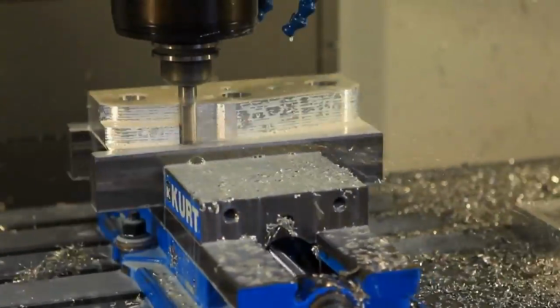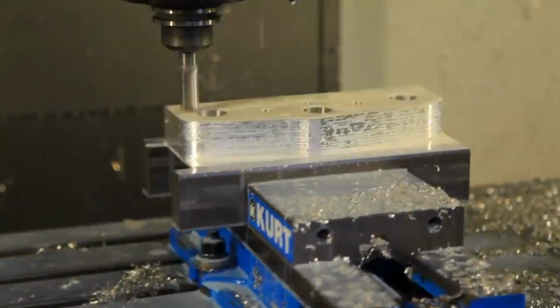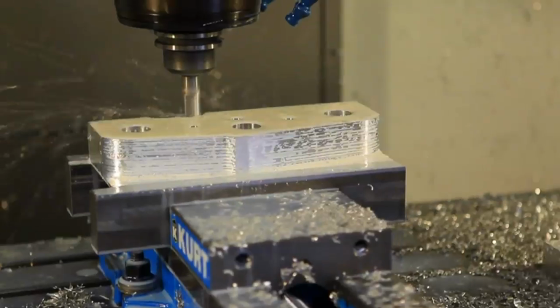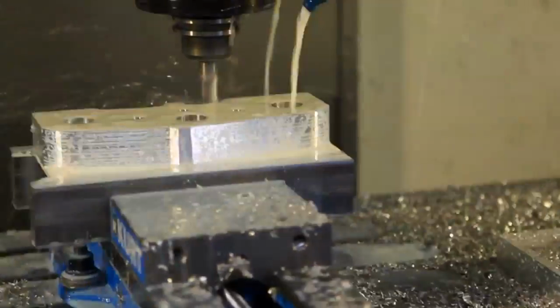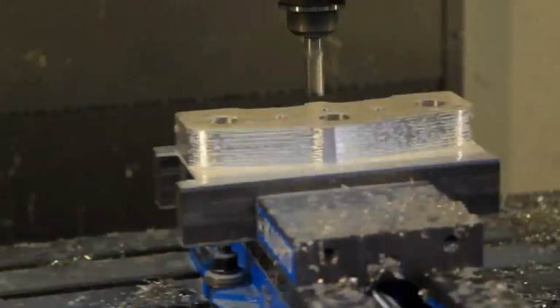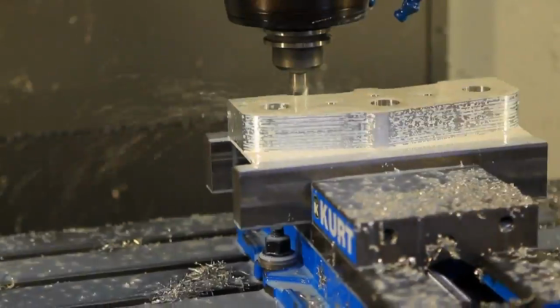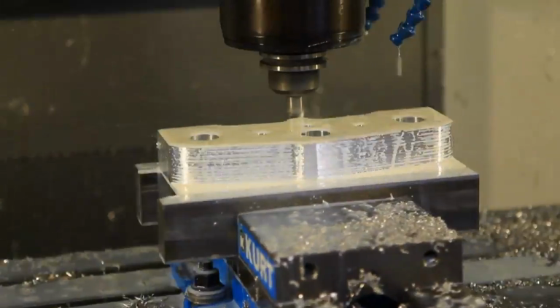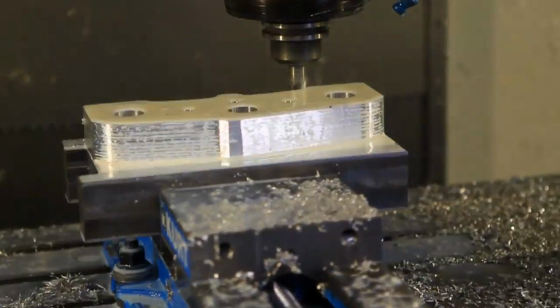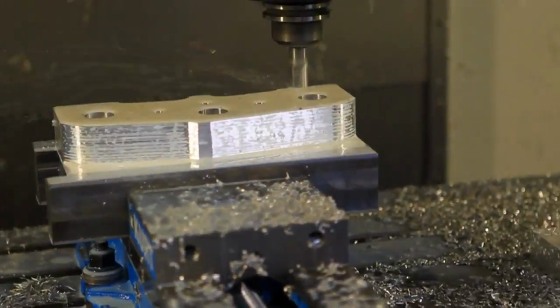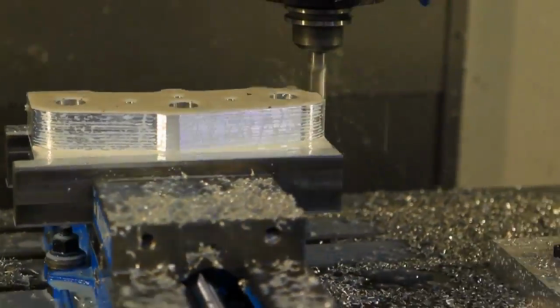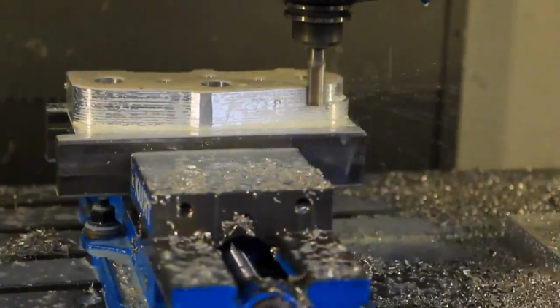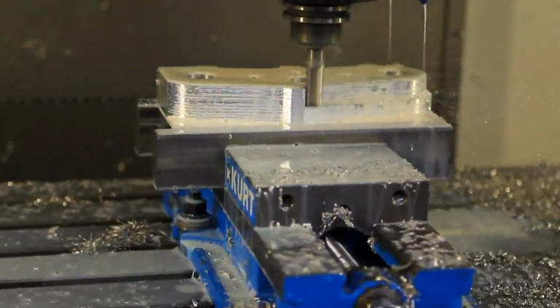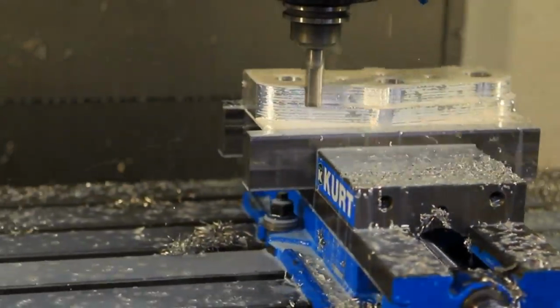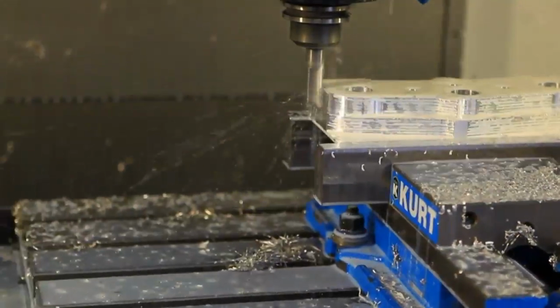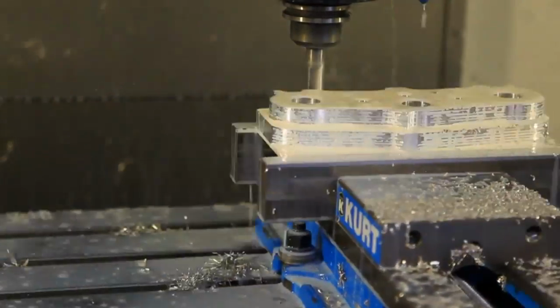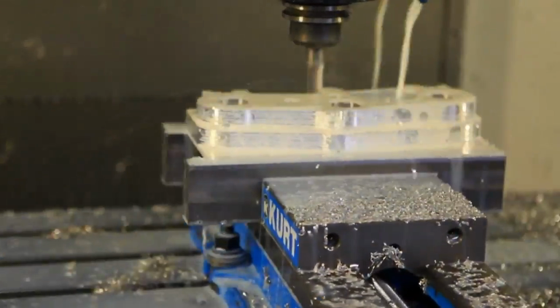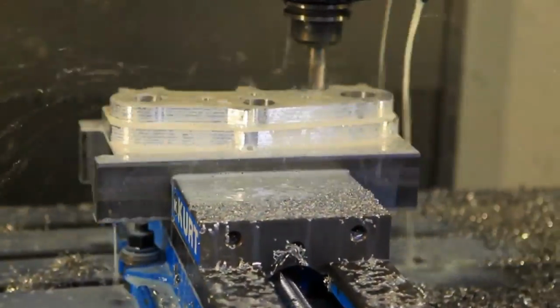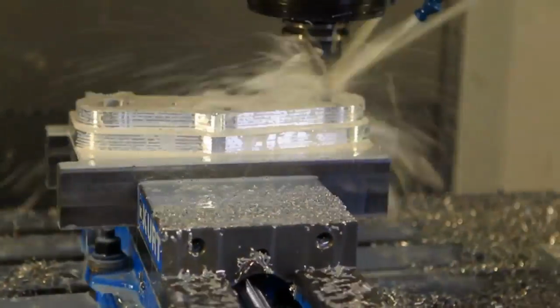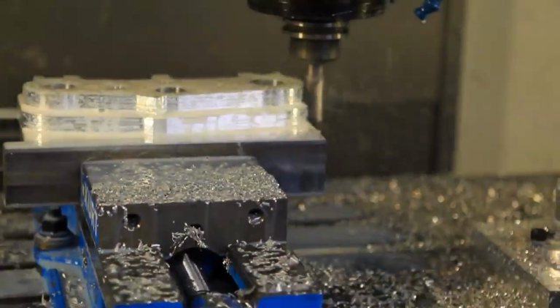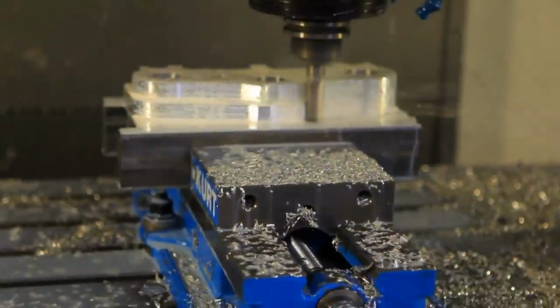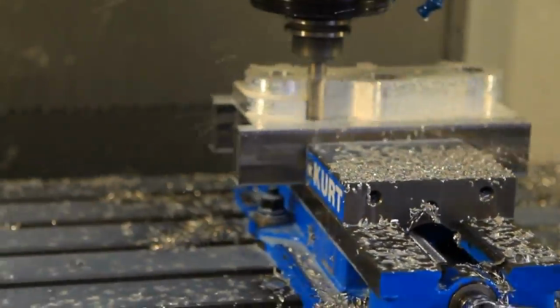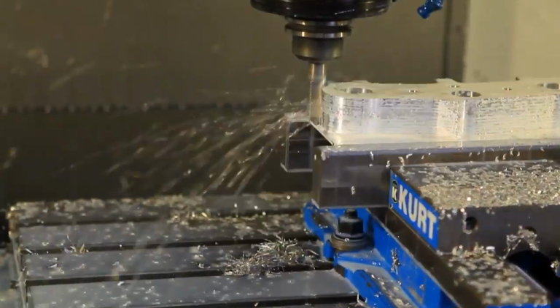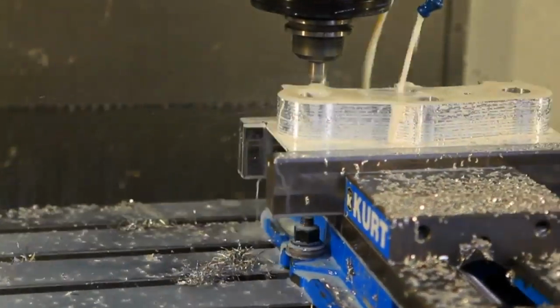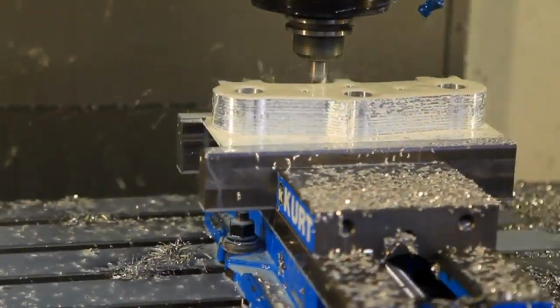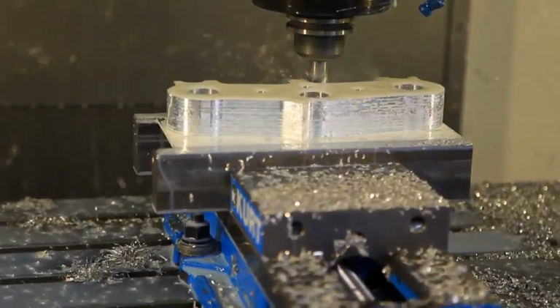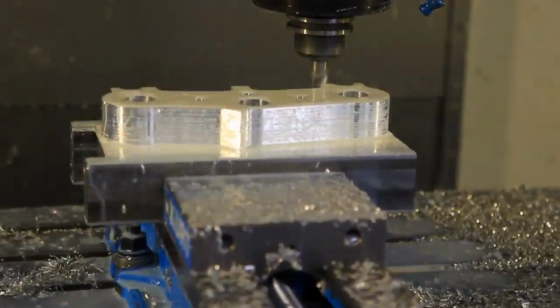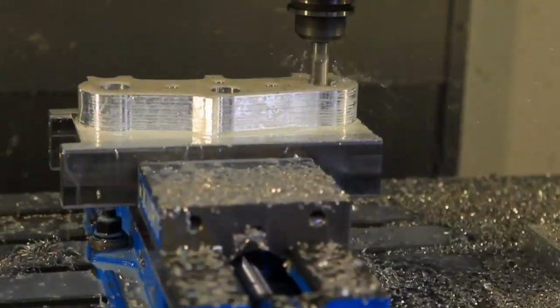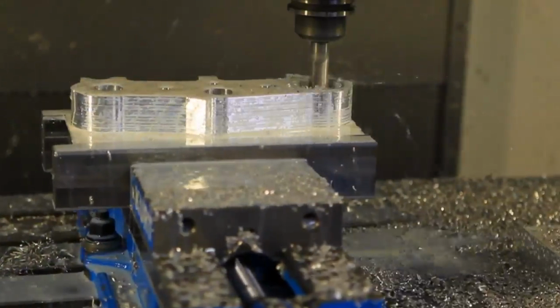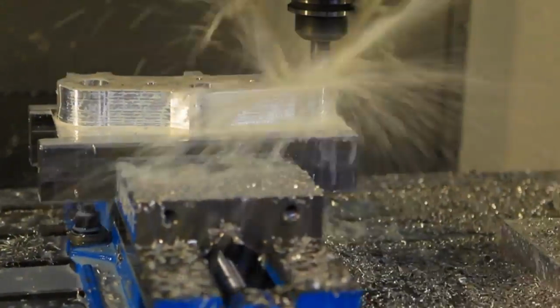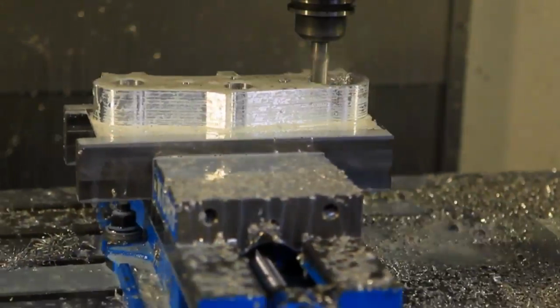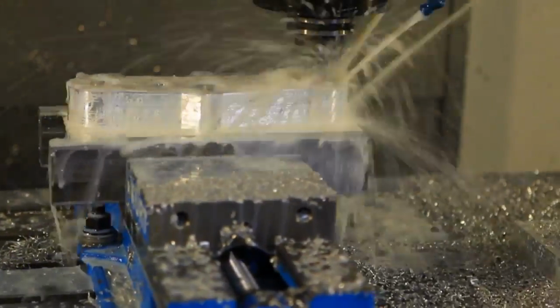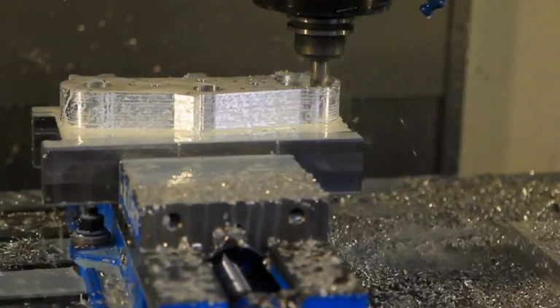Since this phase is so important, we'll be working with Ryan Hughes to determine which of the prototypes work best, and those are the ones that will ultimately go into production.